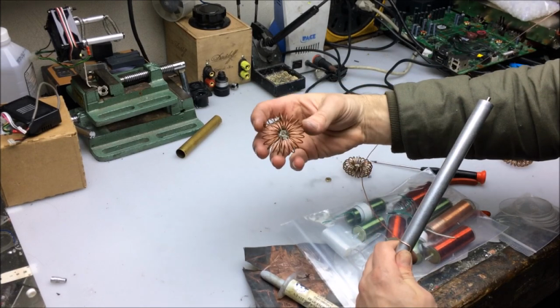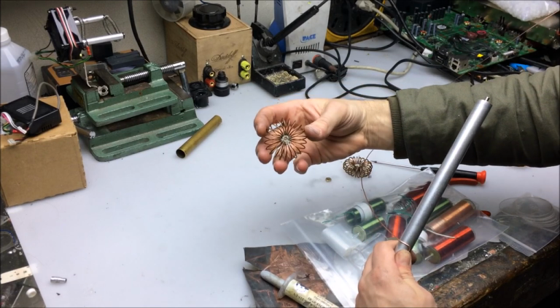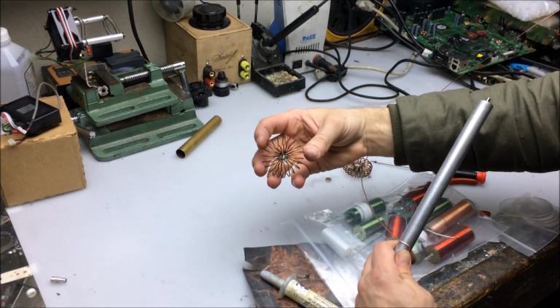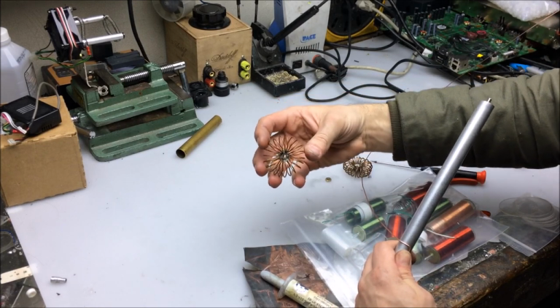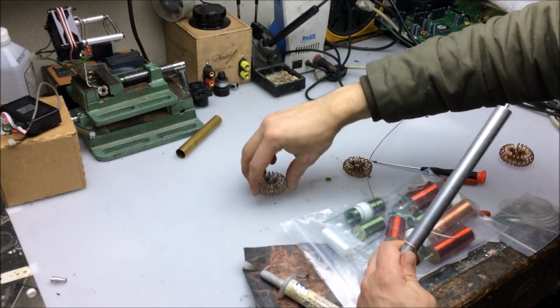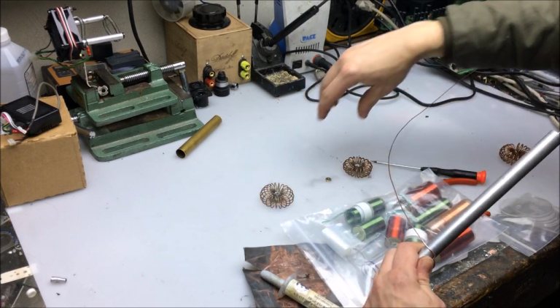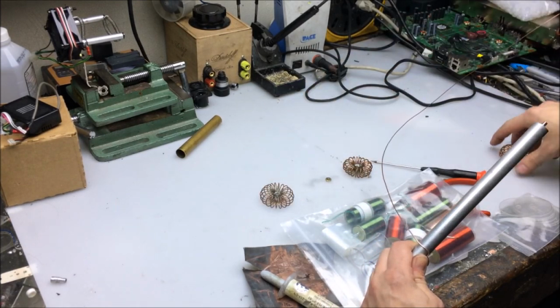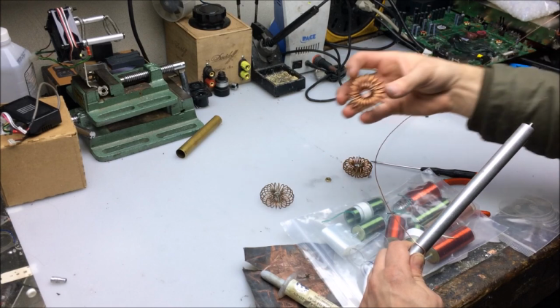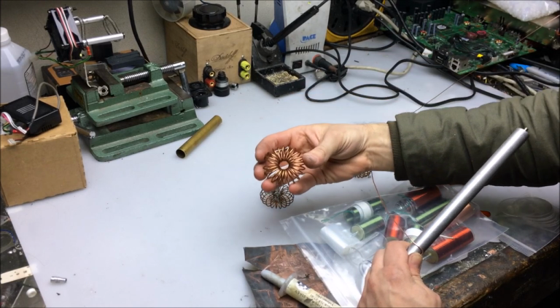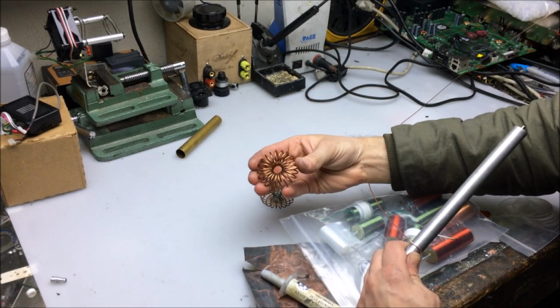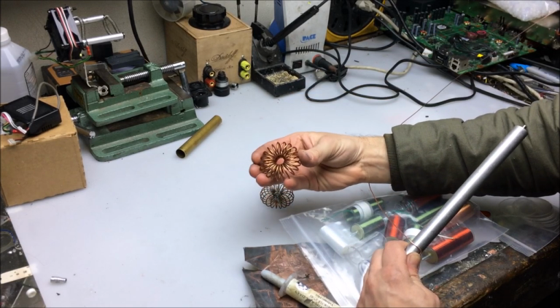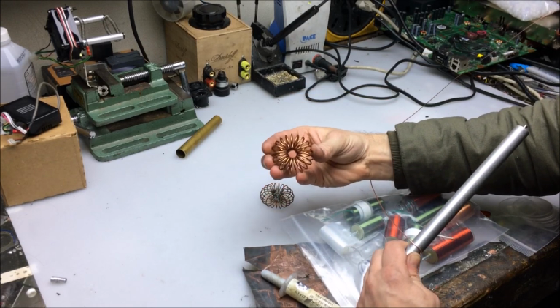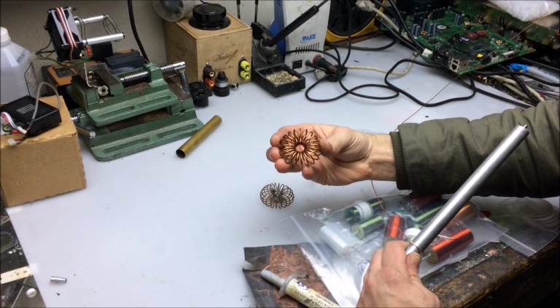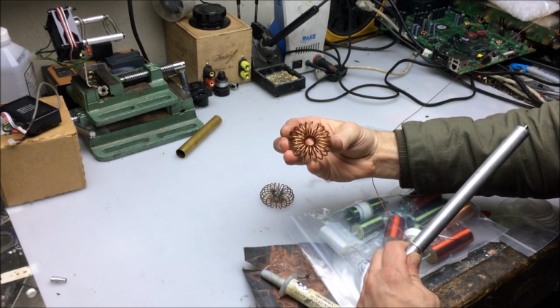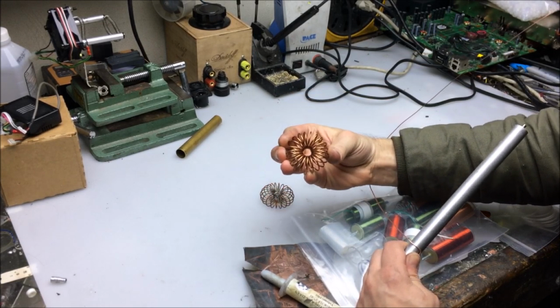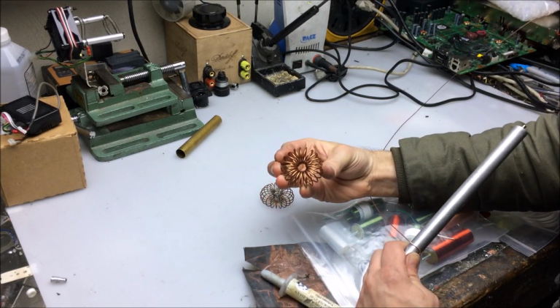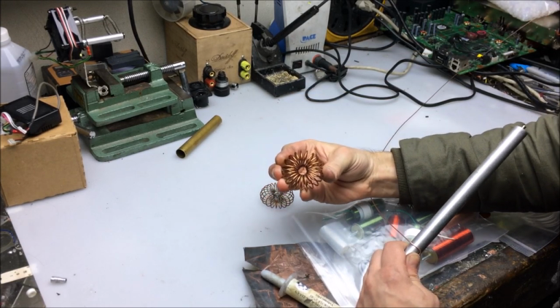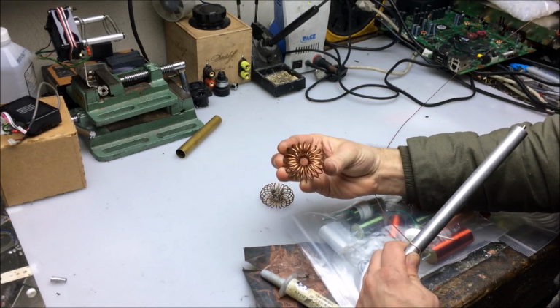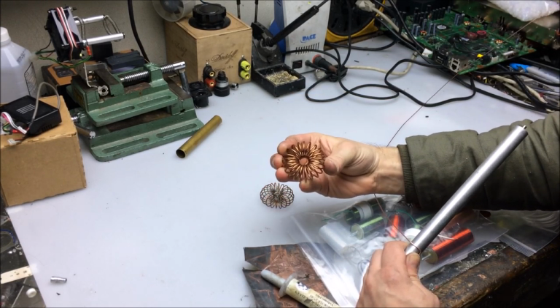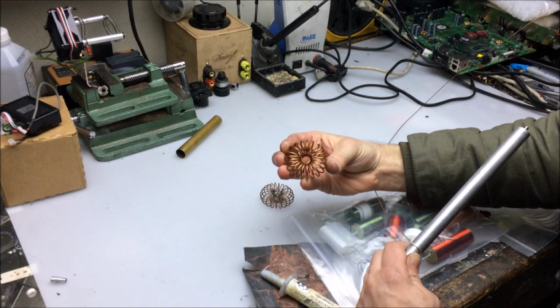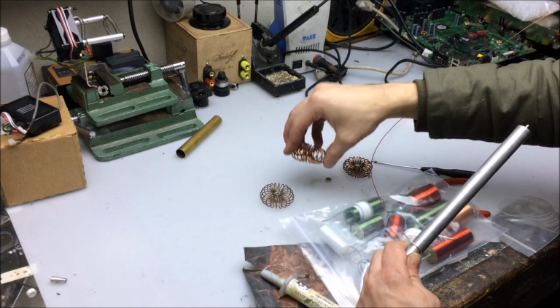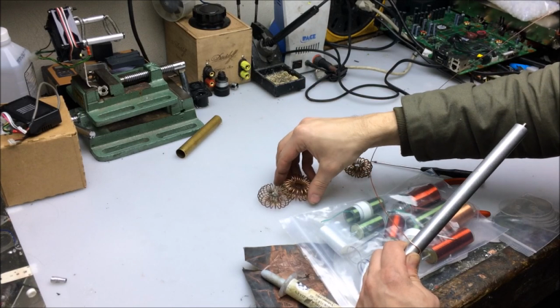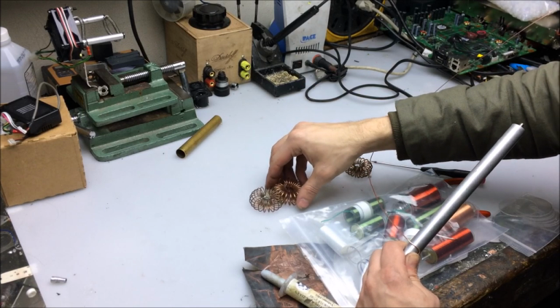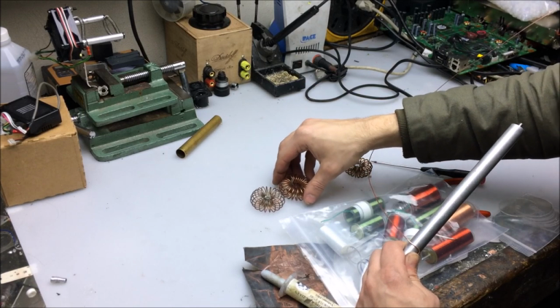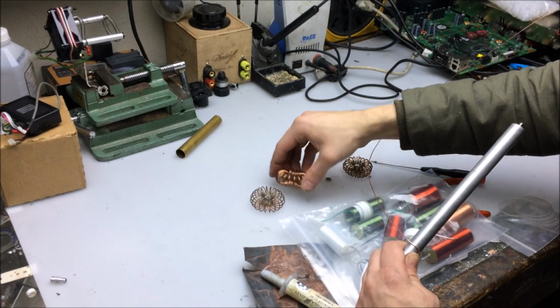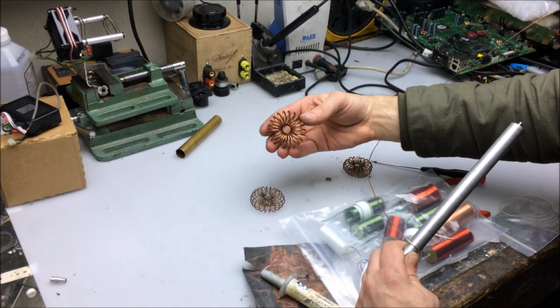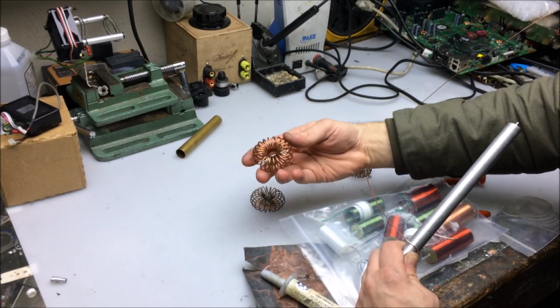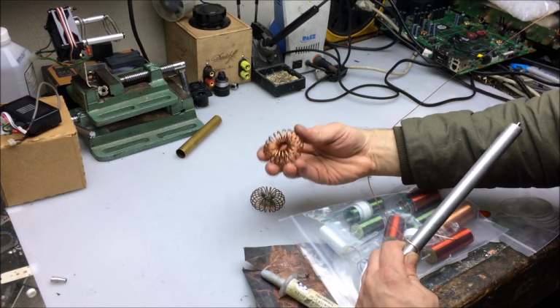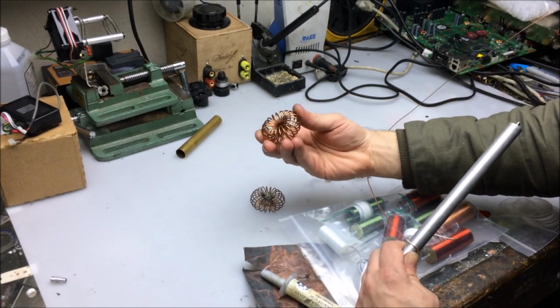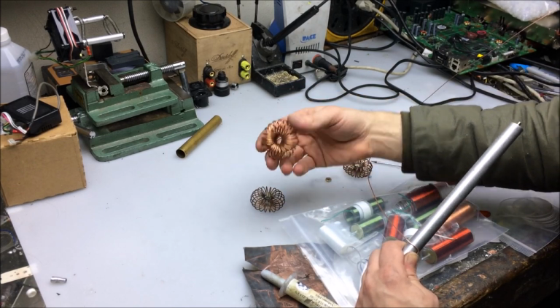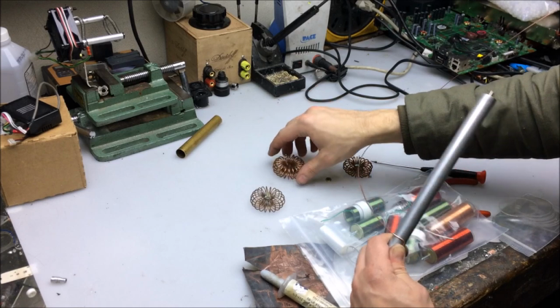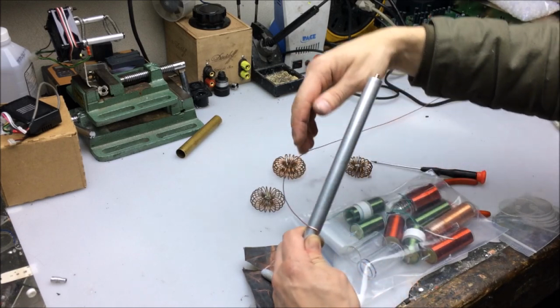This top load is 21 turns. Another that we wound earlier with a much thicker gauge wire — this is 12-gauge wire — is 22 turns. You can see a slight size difference, but both work very well. Obviously, the thicker wire you use, the stronger it will be.